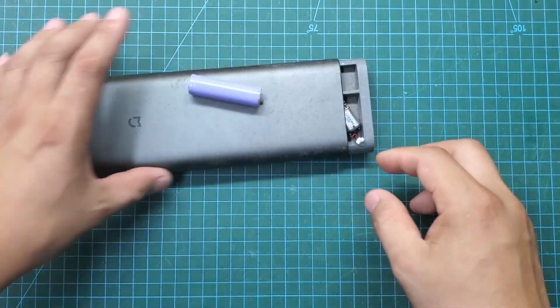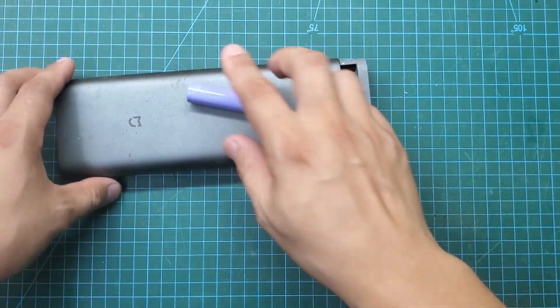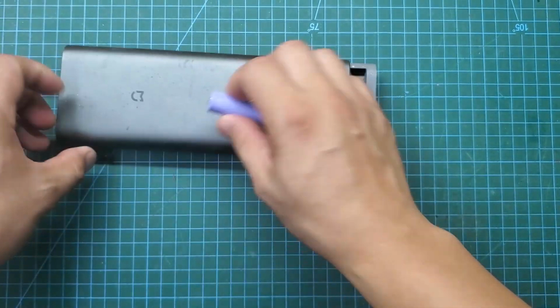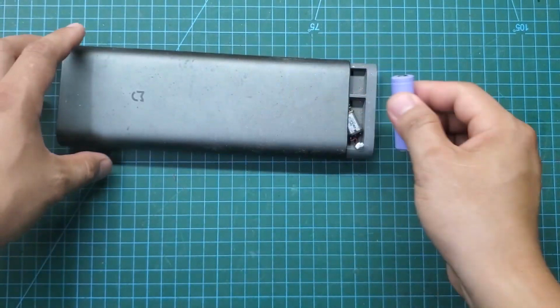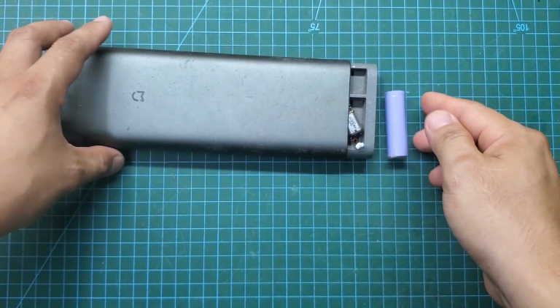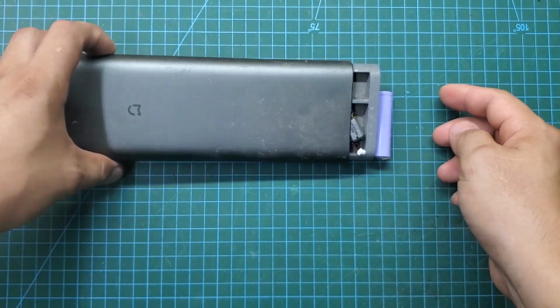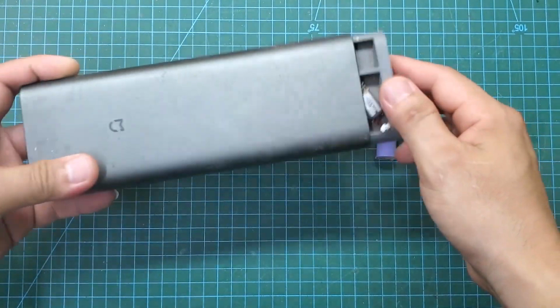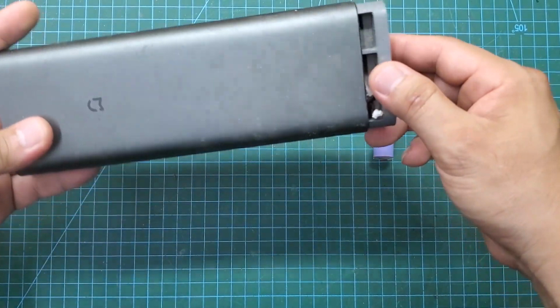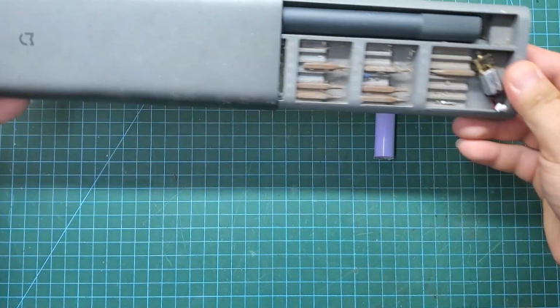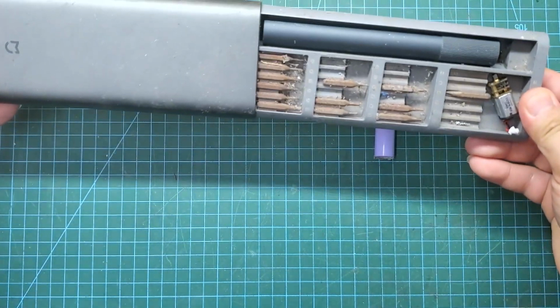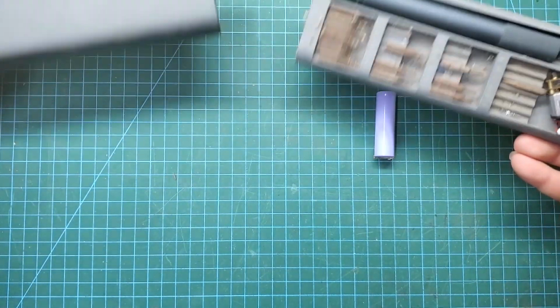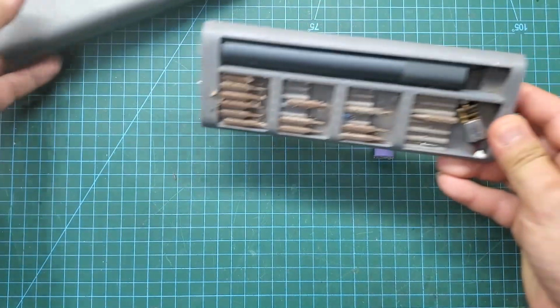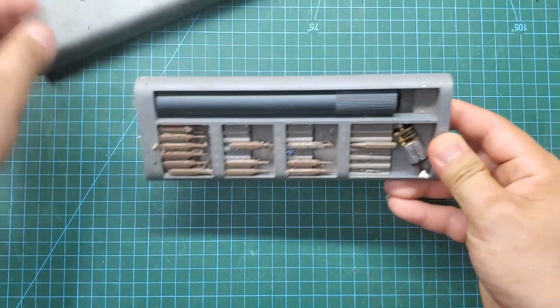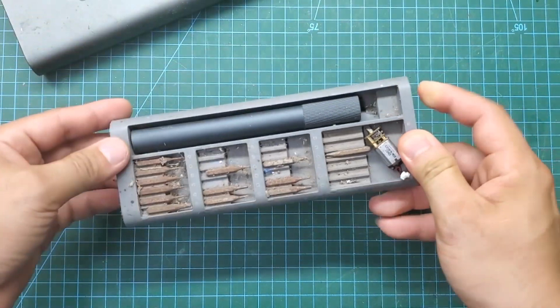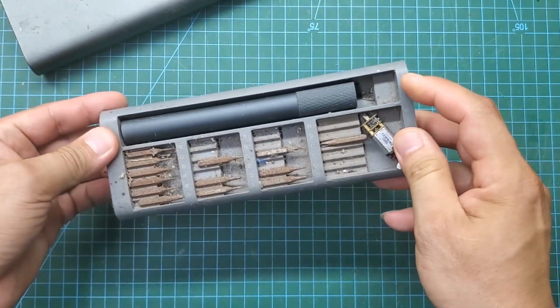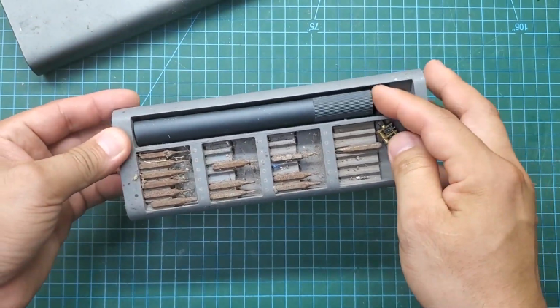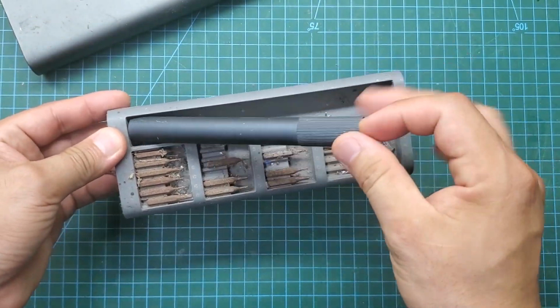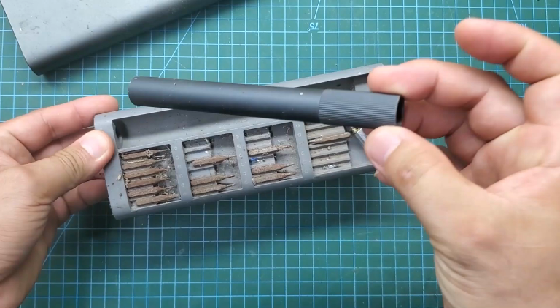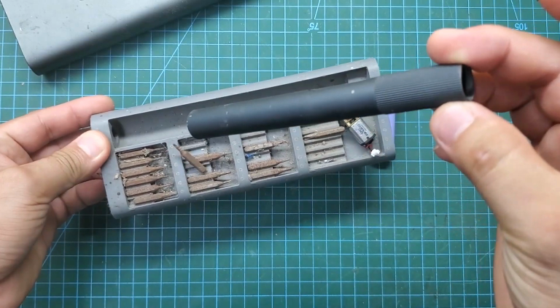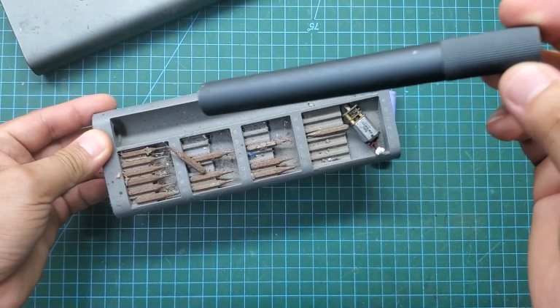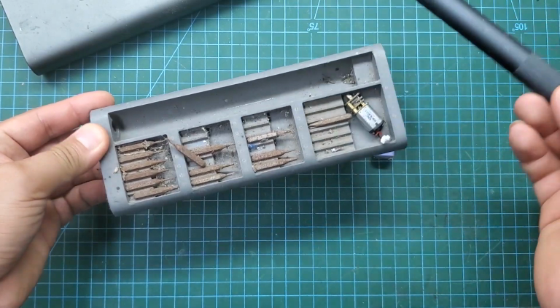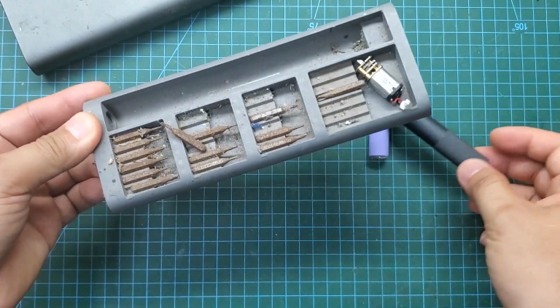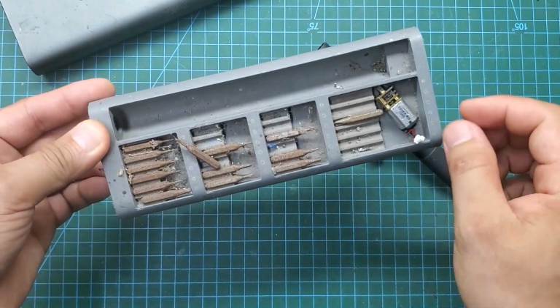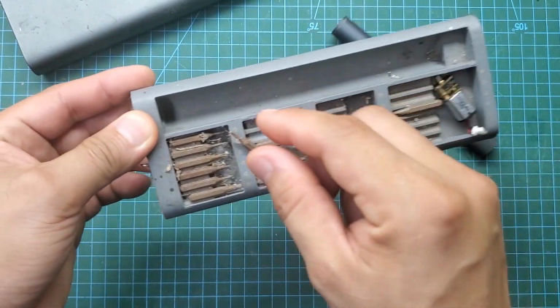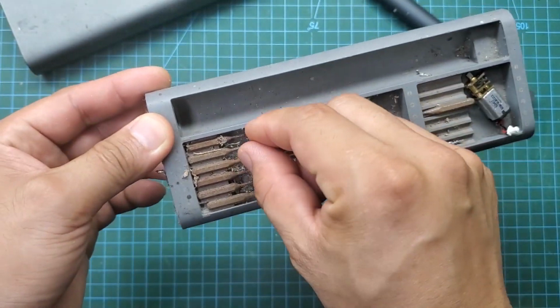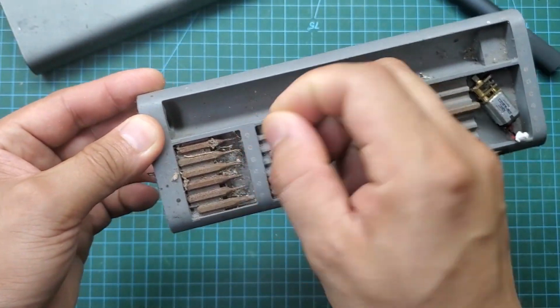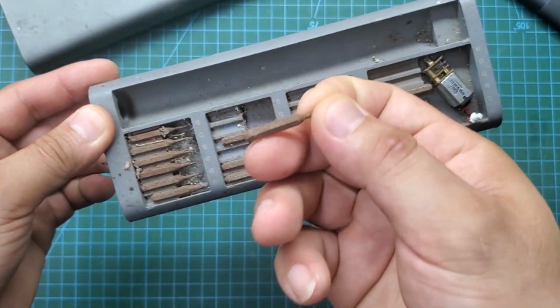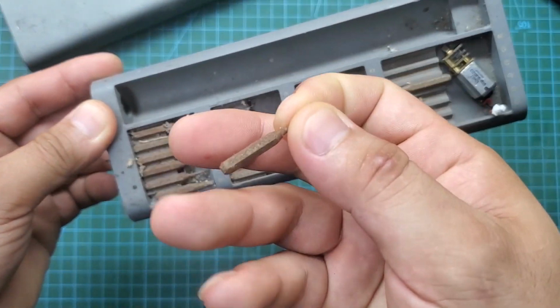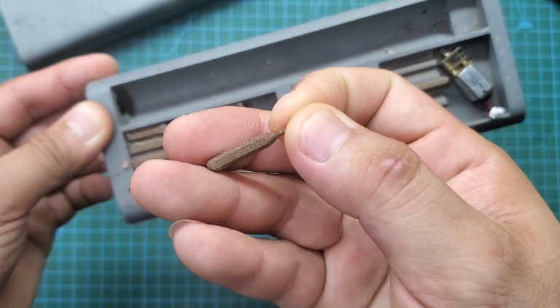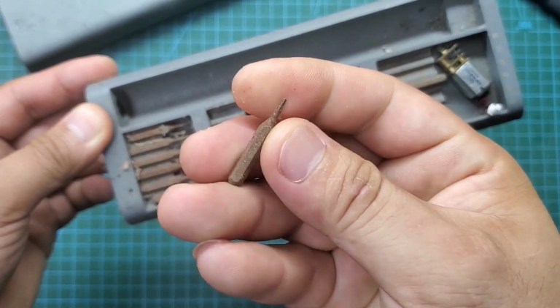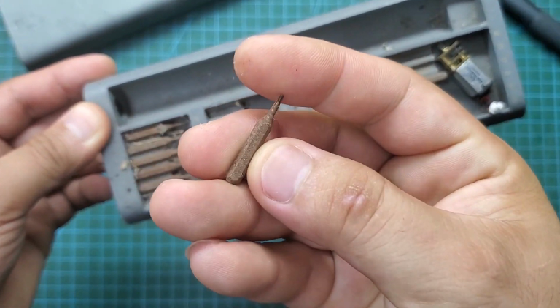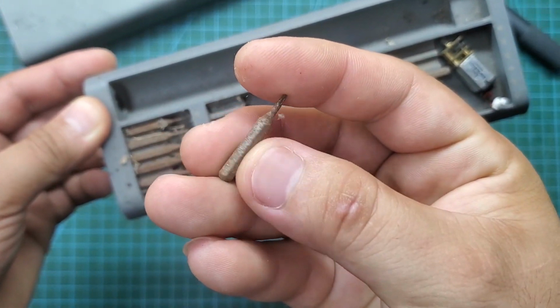A while ago I bought a battery-powered screwdriver set at a store, and this is what remains: a few rusty screwdriver bits, a battery, and a reduction motor.